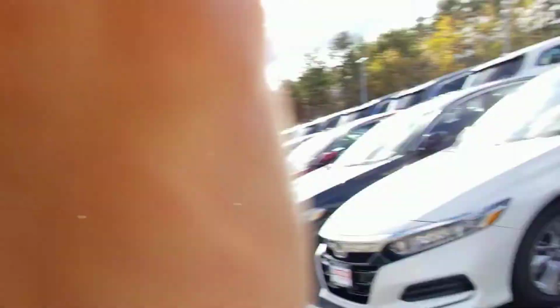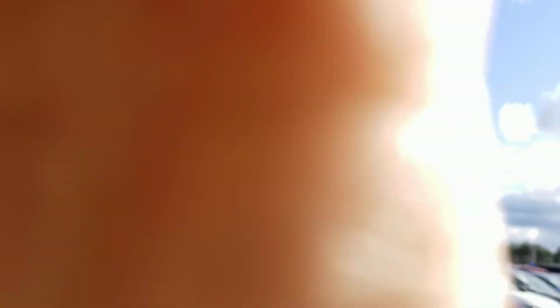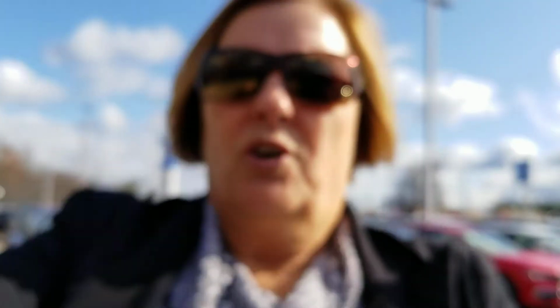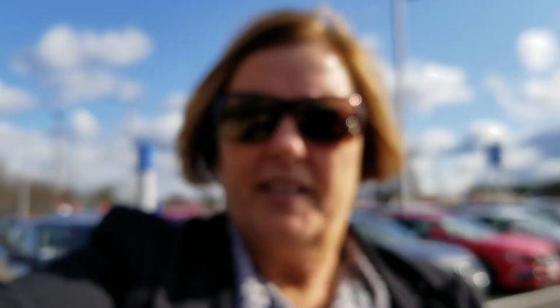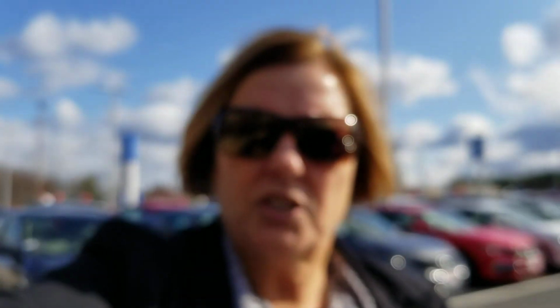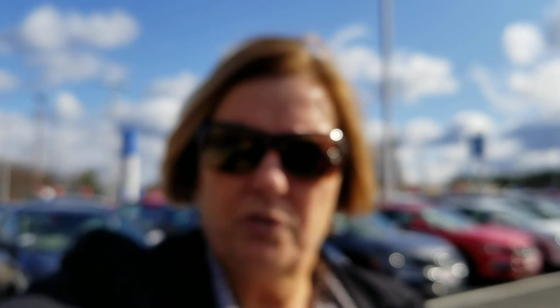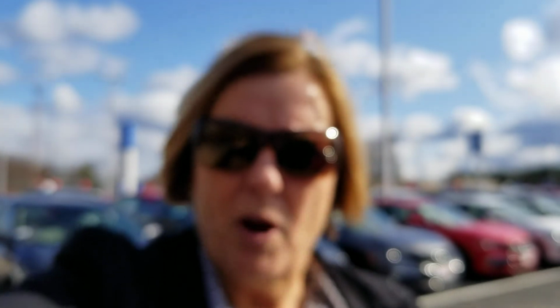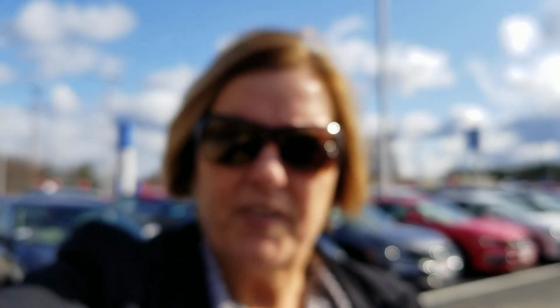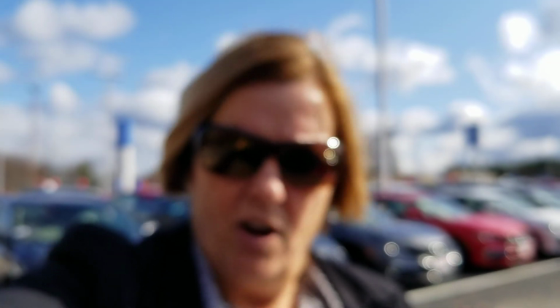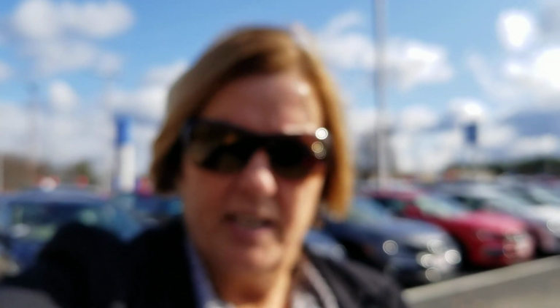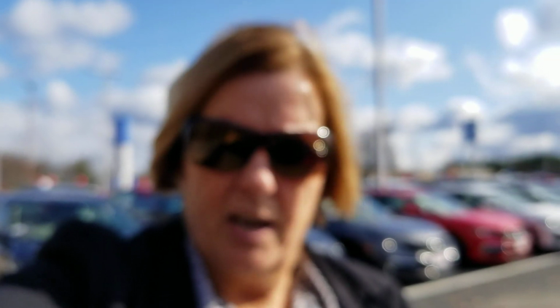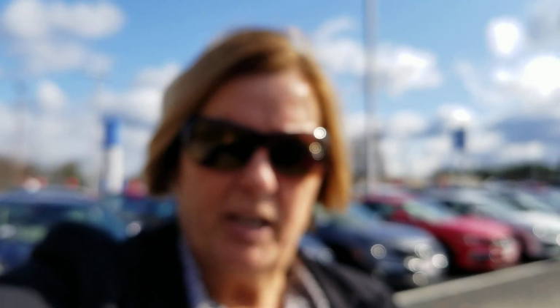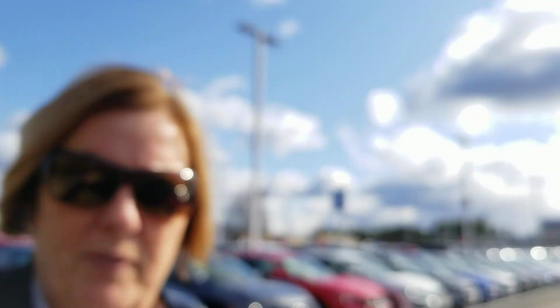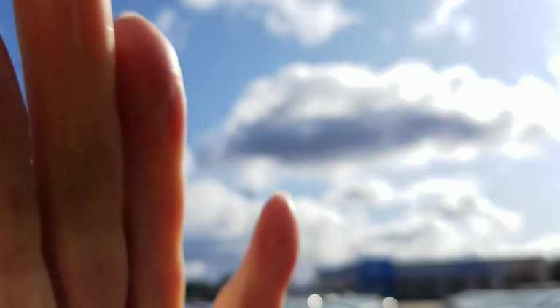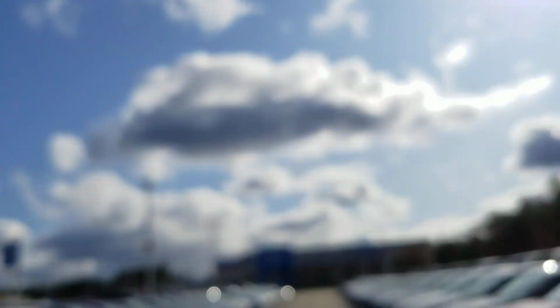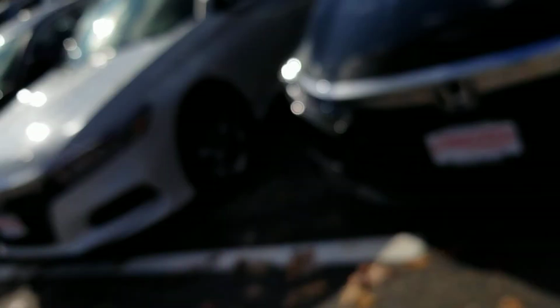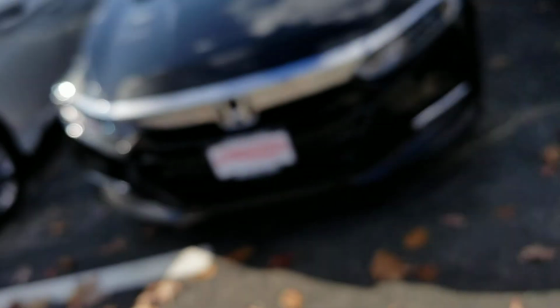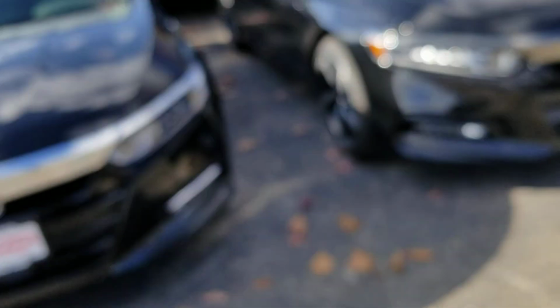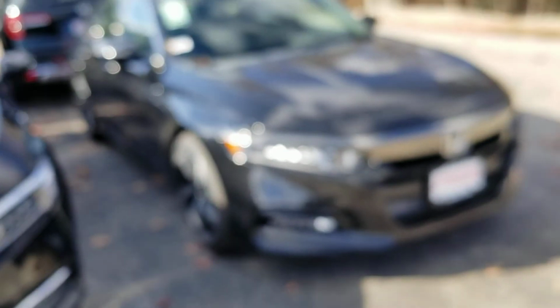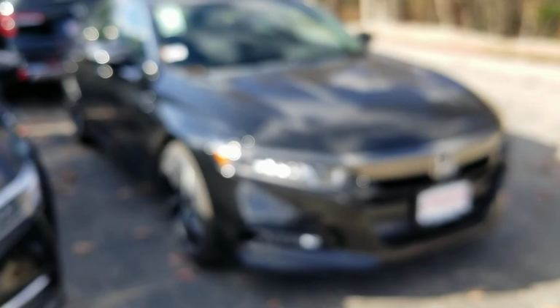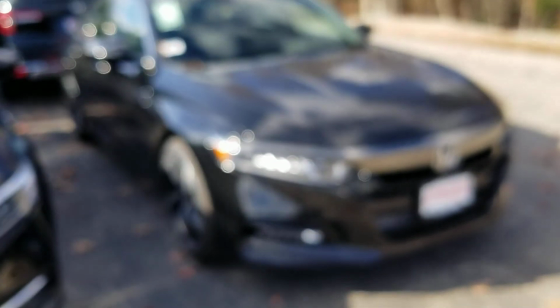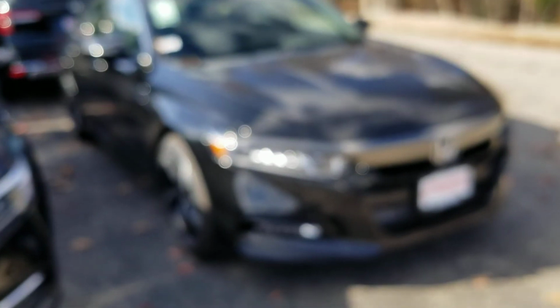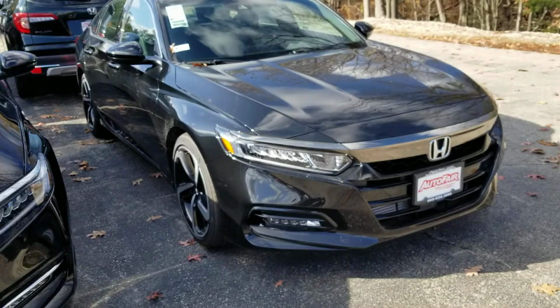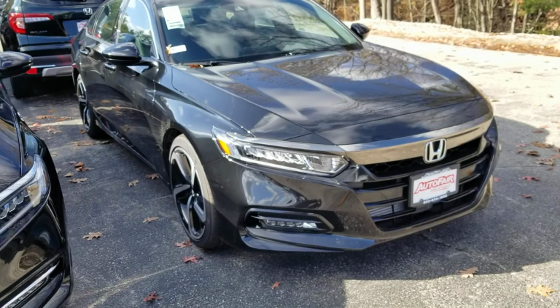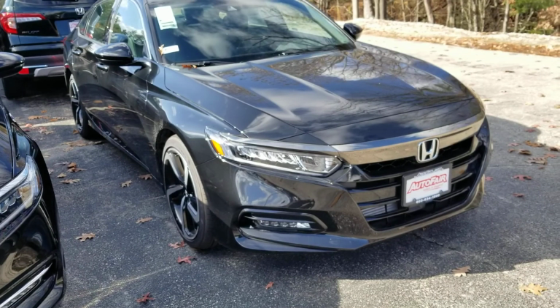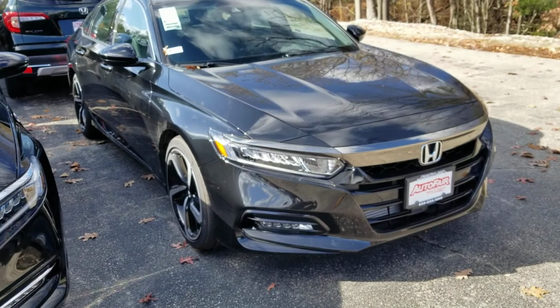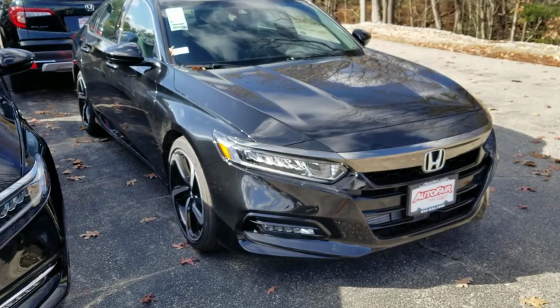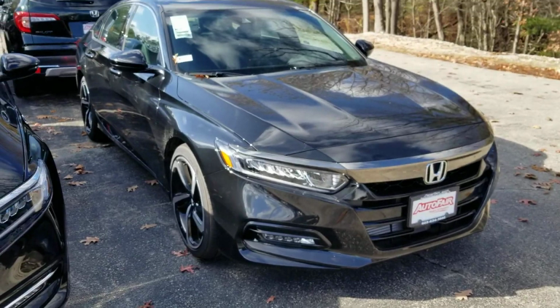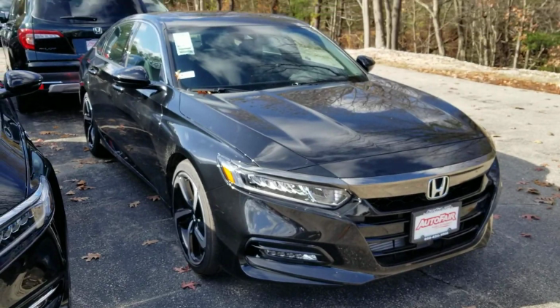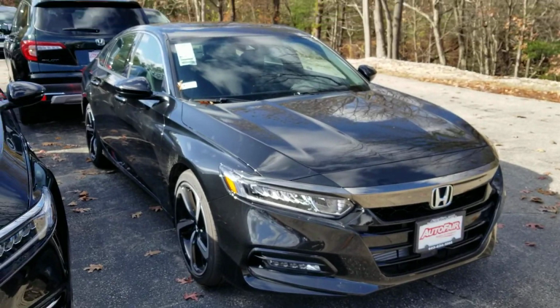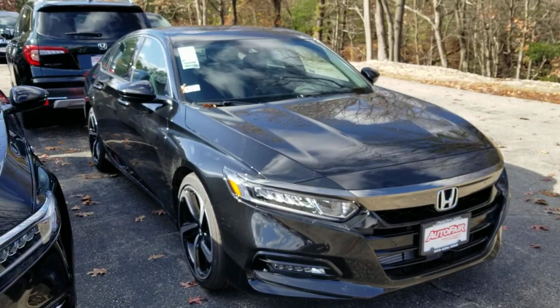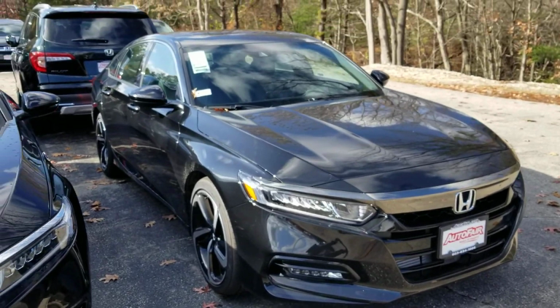Hi Cory, this is Sue from Autopio Honda. I'm making a quick video of this 2019 Honda Accord that you inquired about. Here it is.